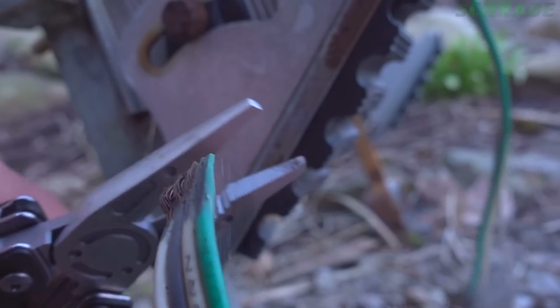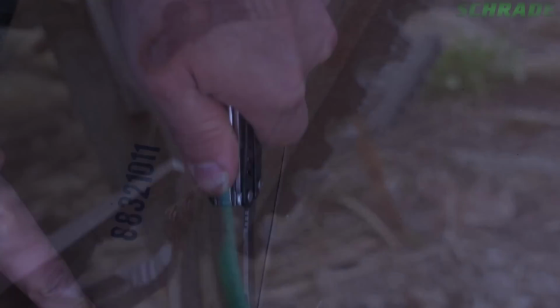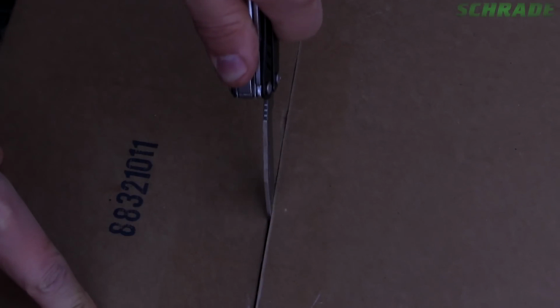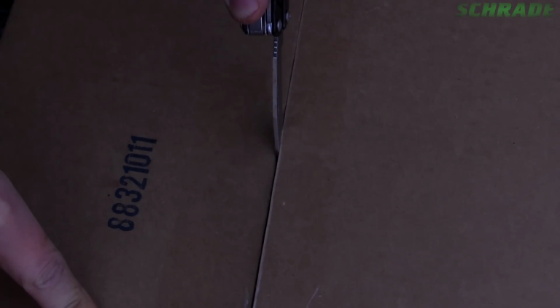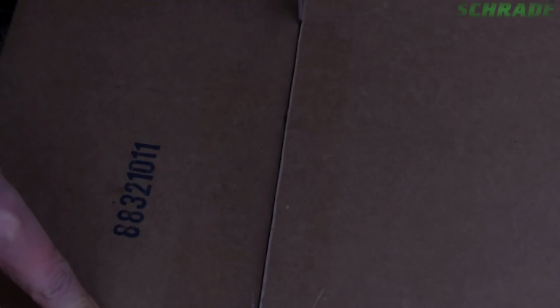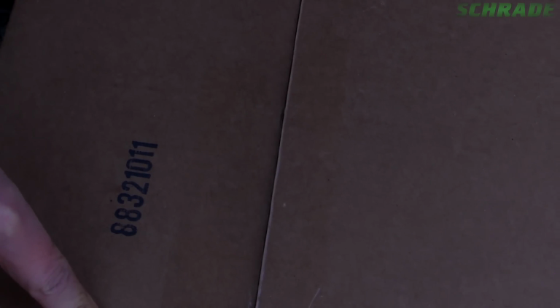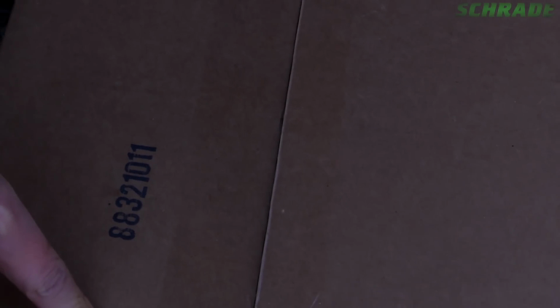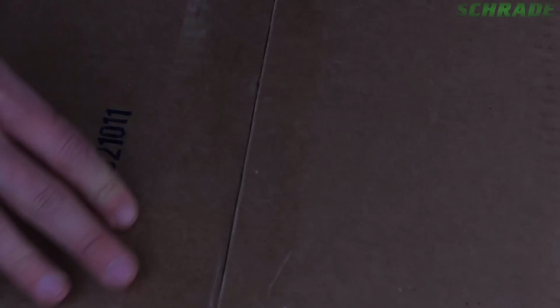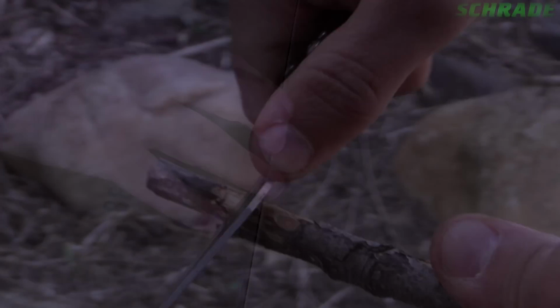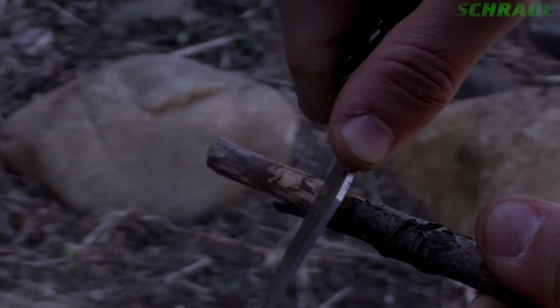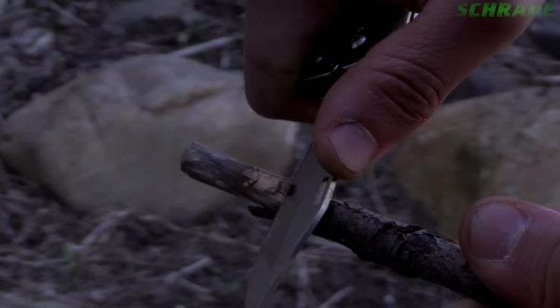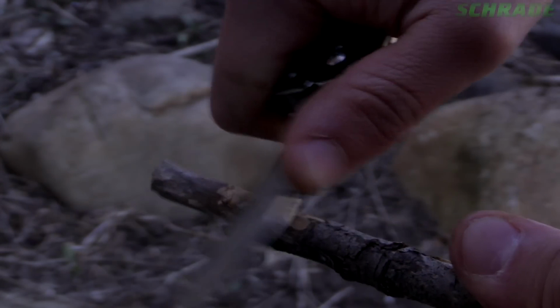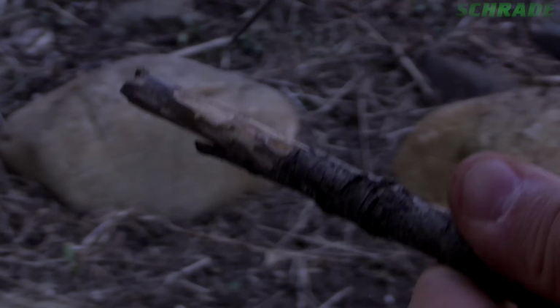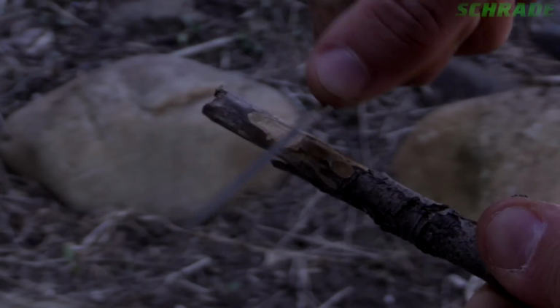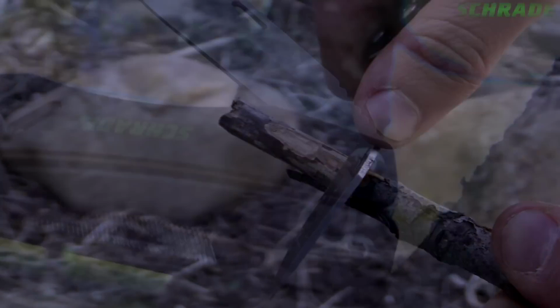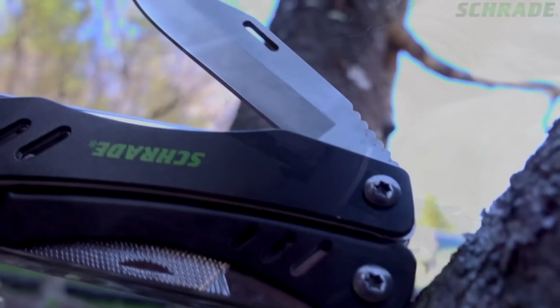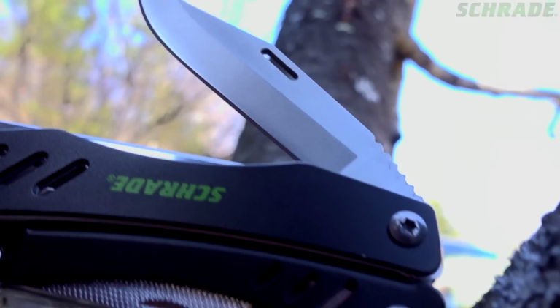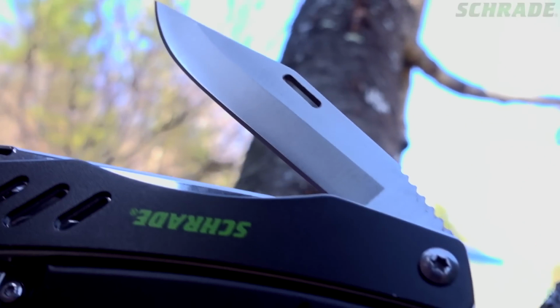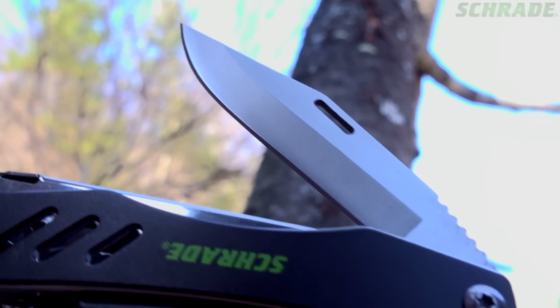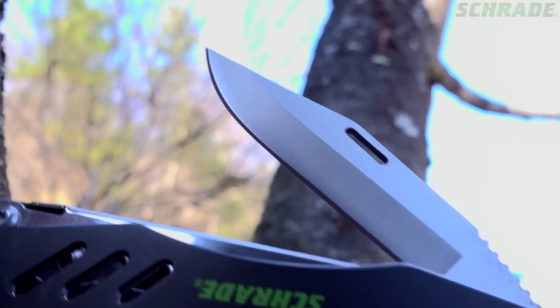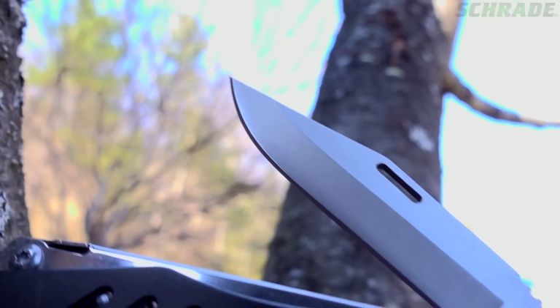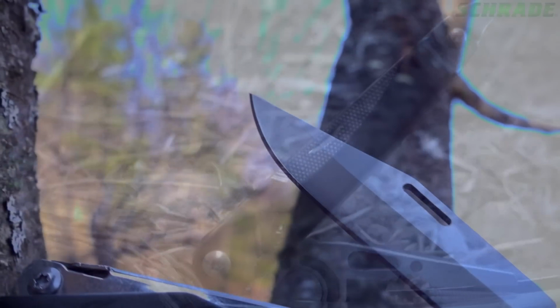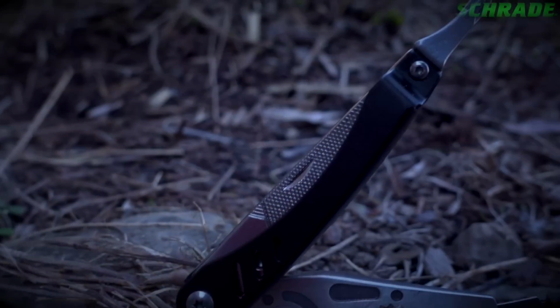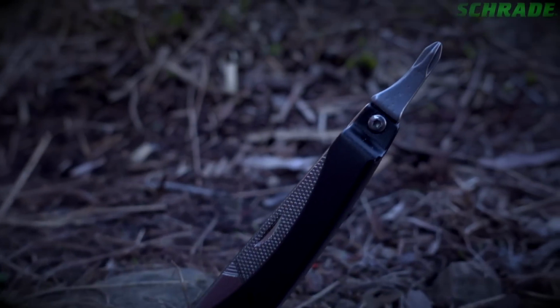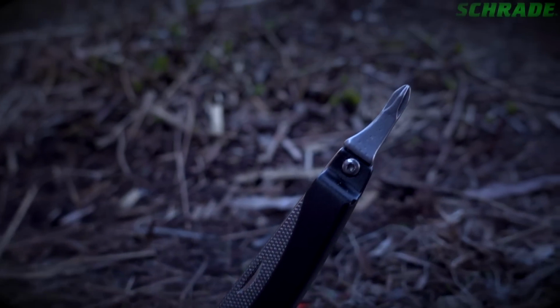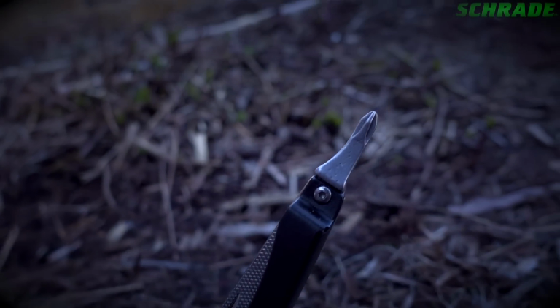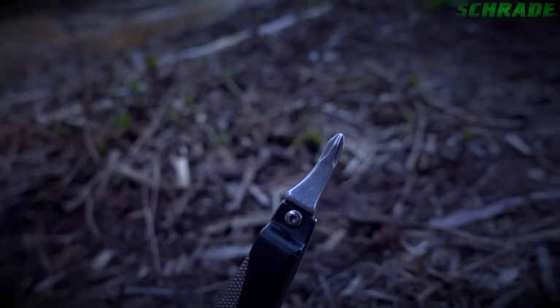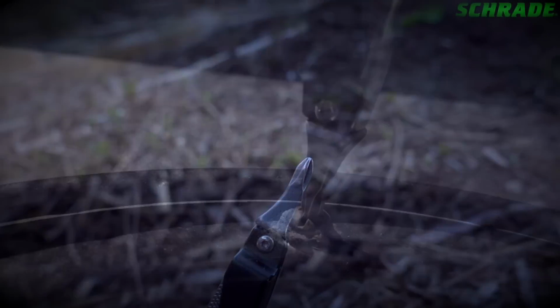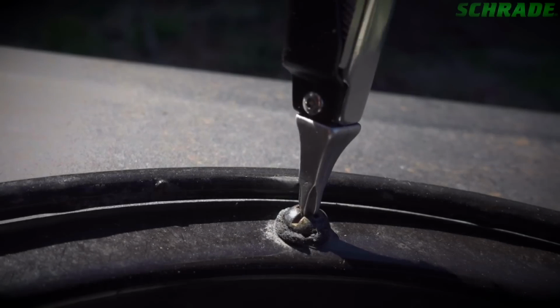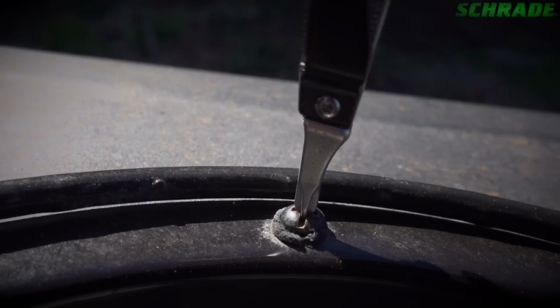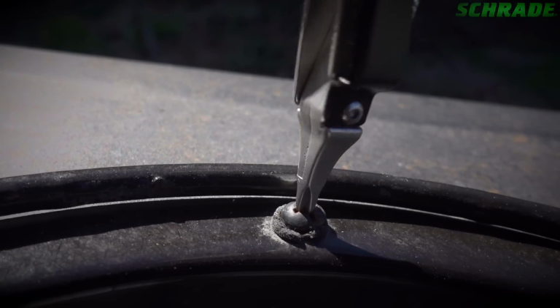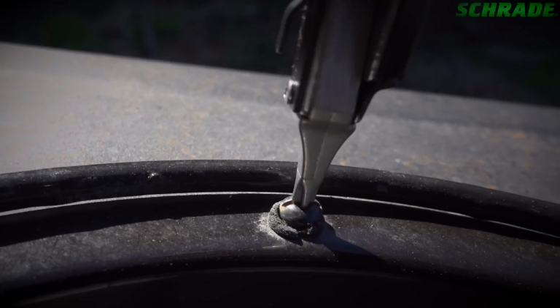The ST11 makes short work of any slicing, cutting or carving tasks with the razor sharp 3-inch fine edge clip point blade. A sturdy Phillips head driver to turn even the tightest of screws.